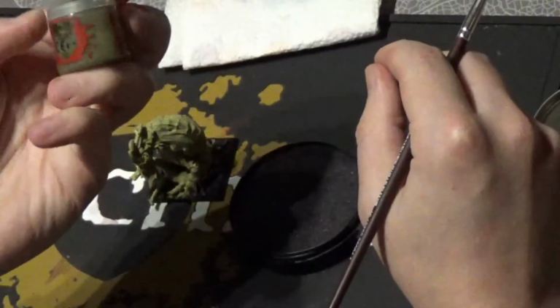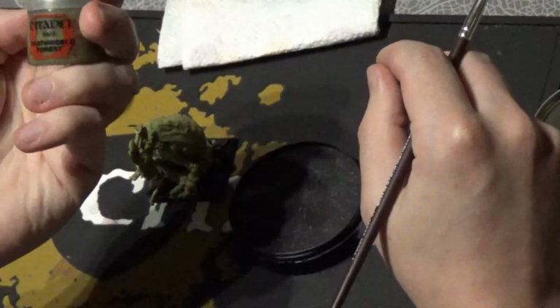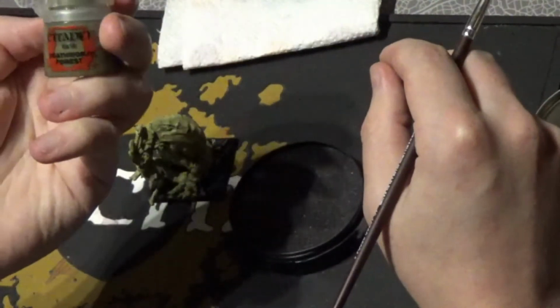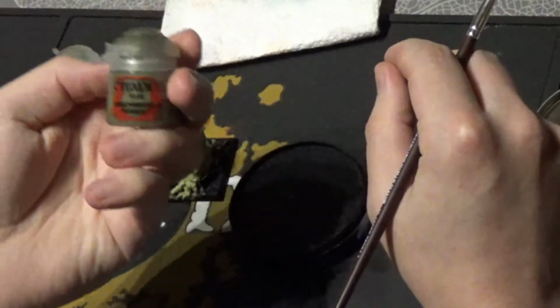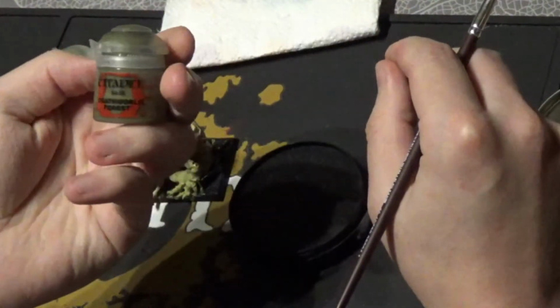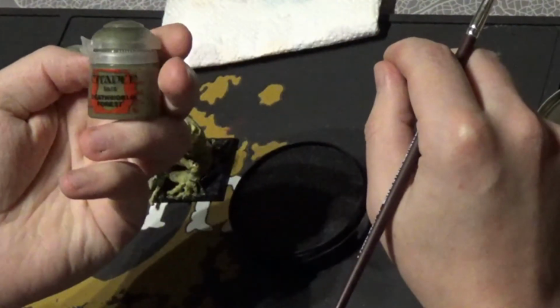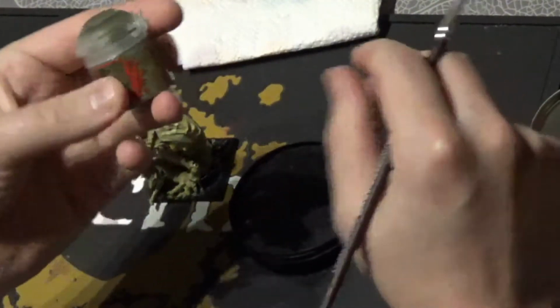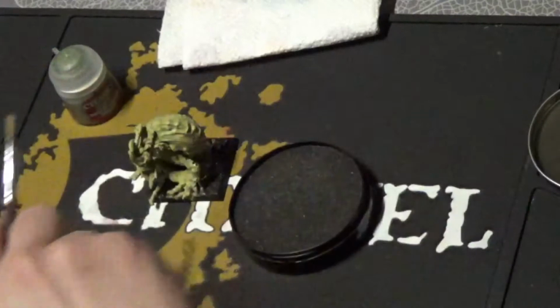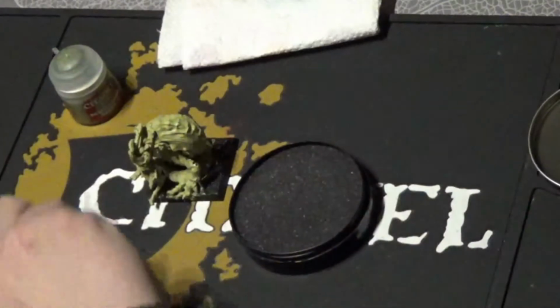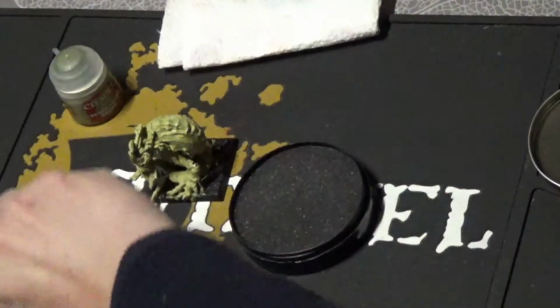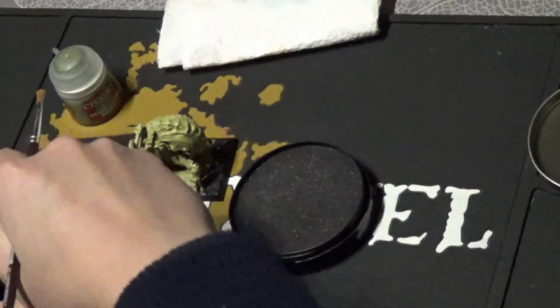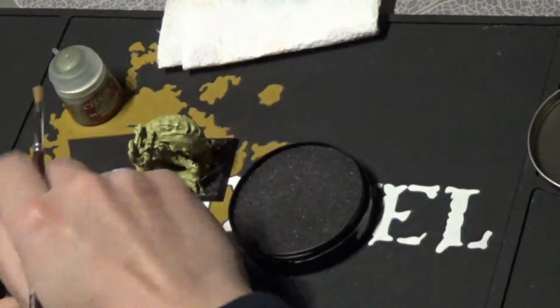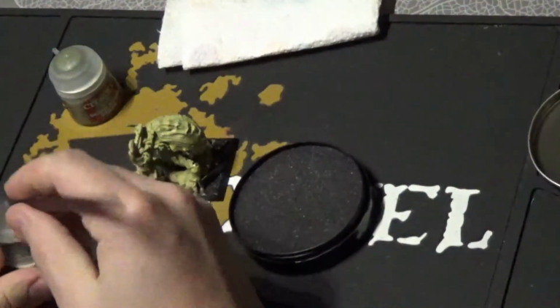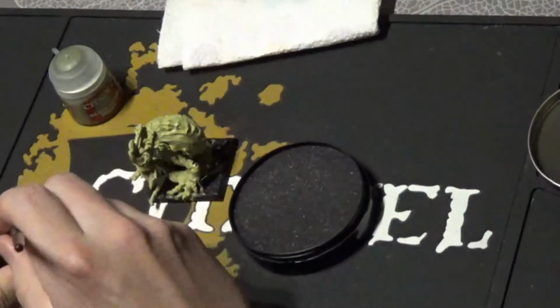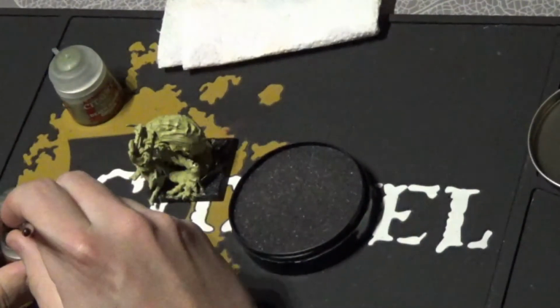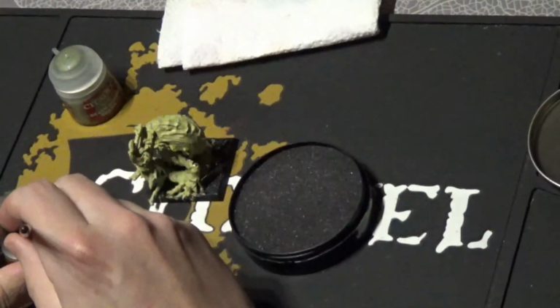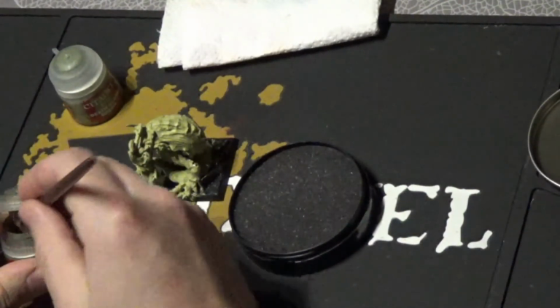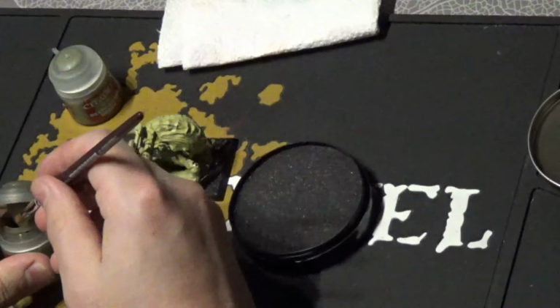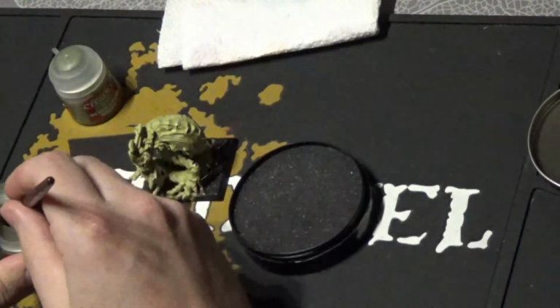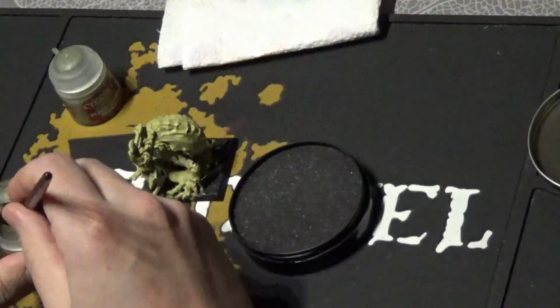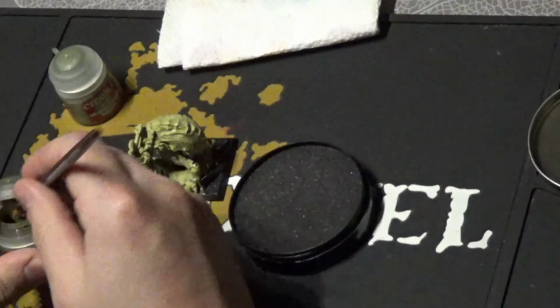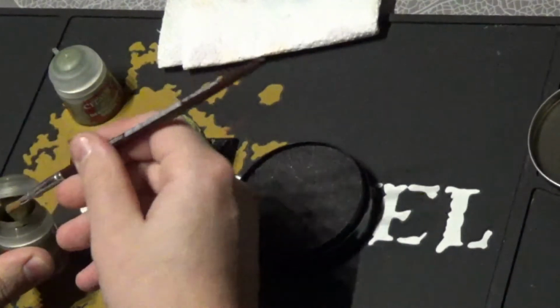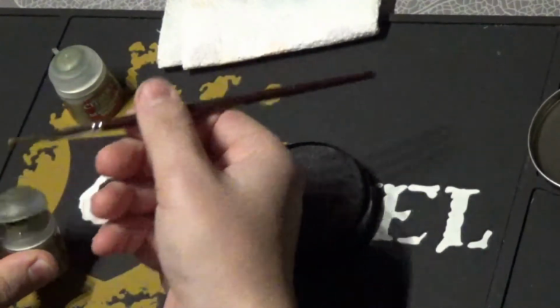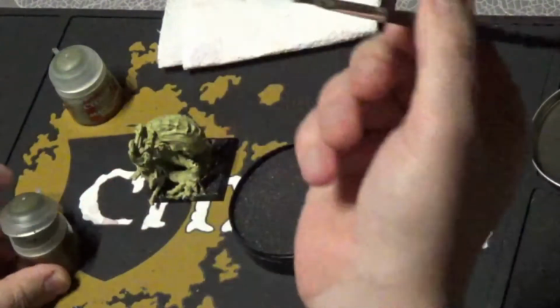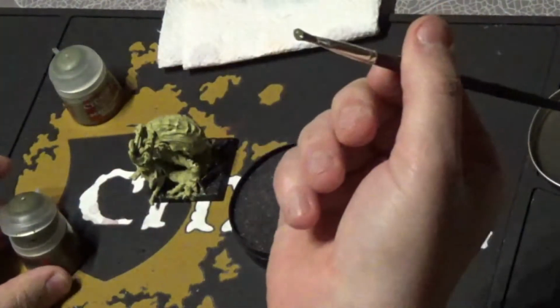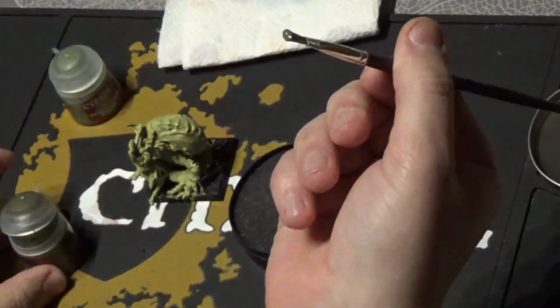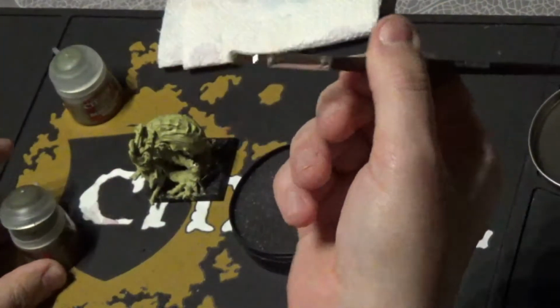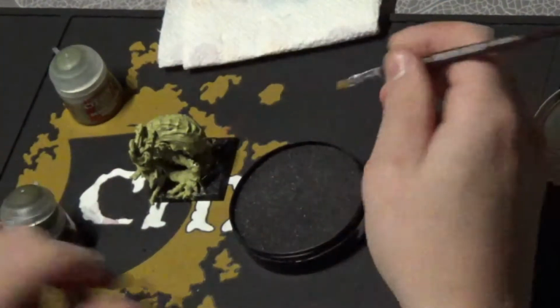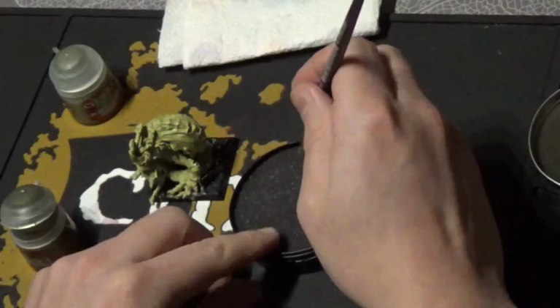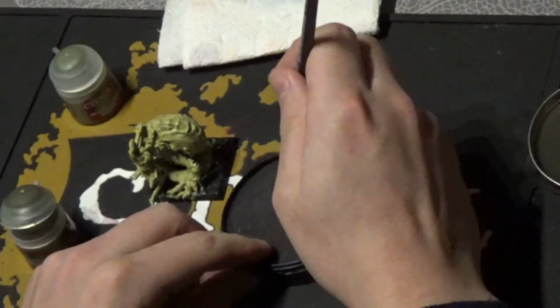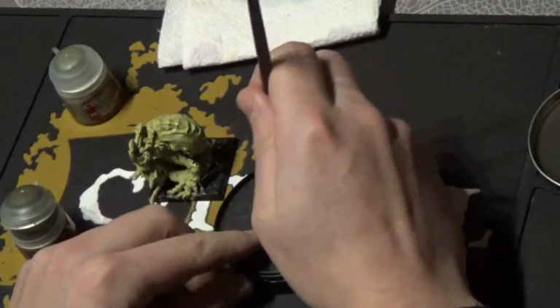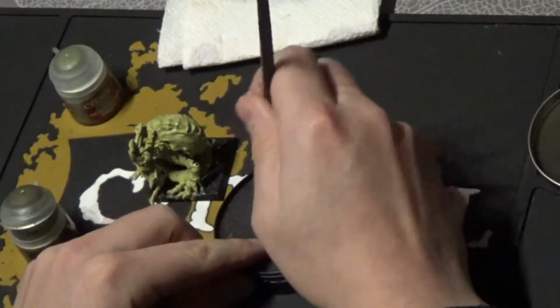I'm going to use forest green first and use it as a dry brush. Put a good amount of paint into your brush and put it on your dampener.